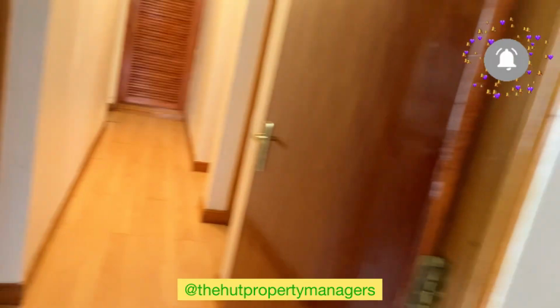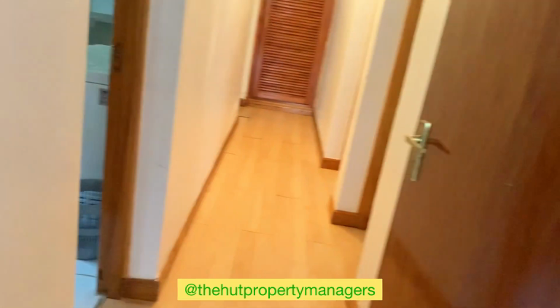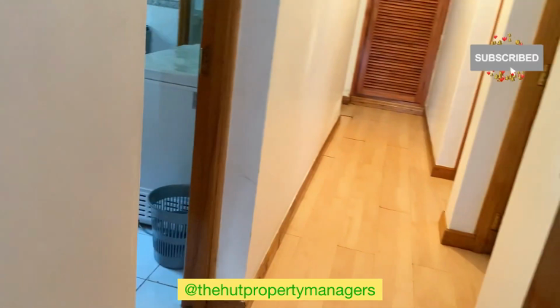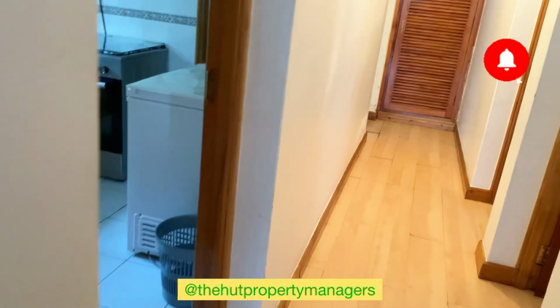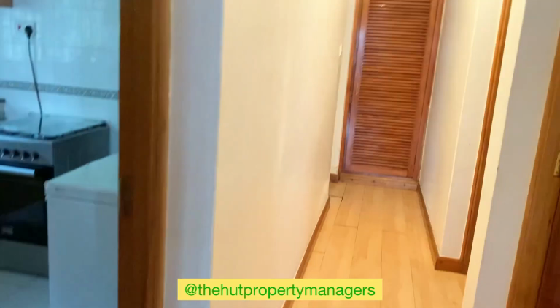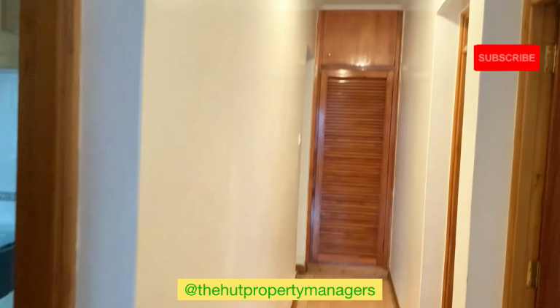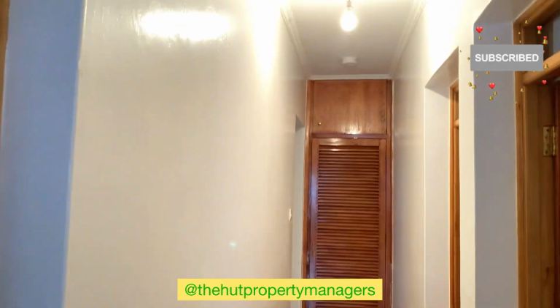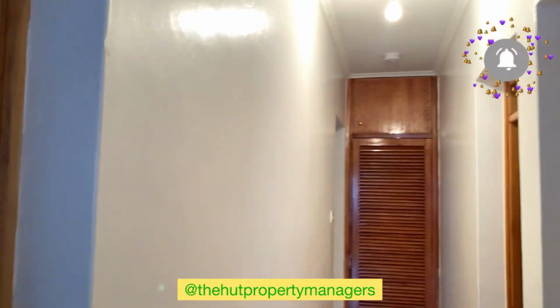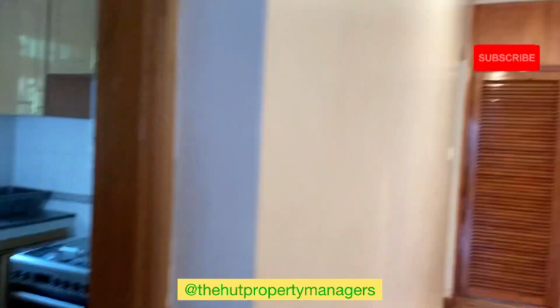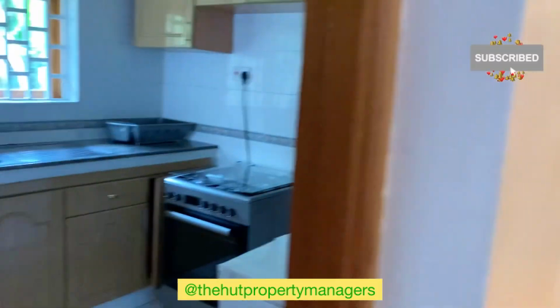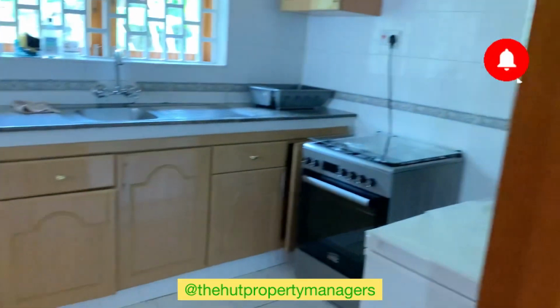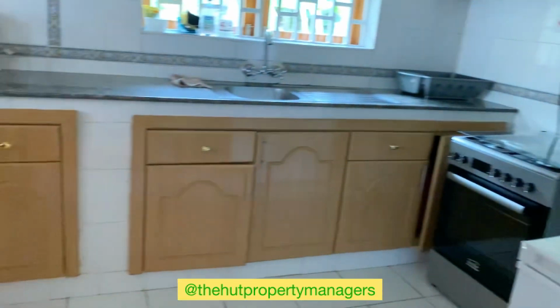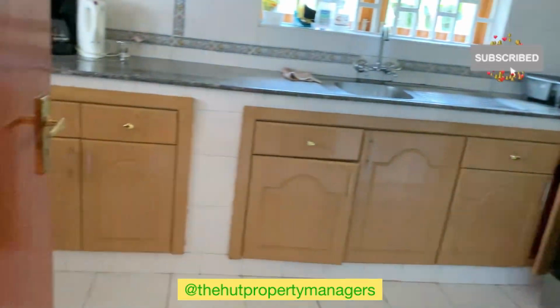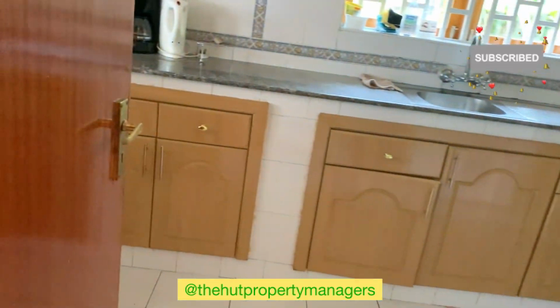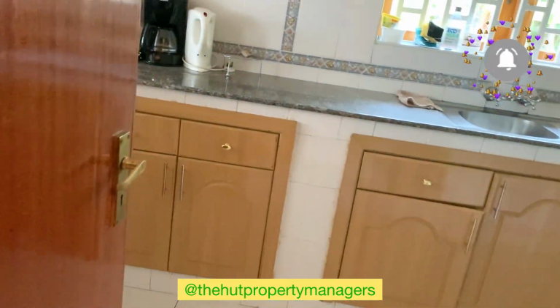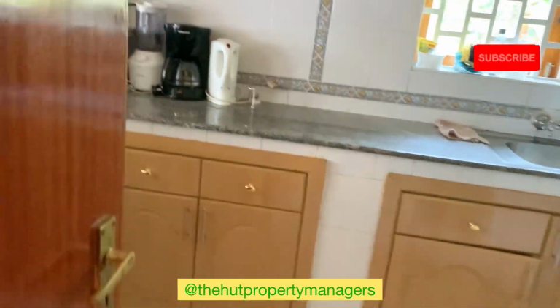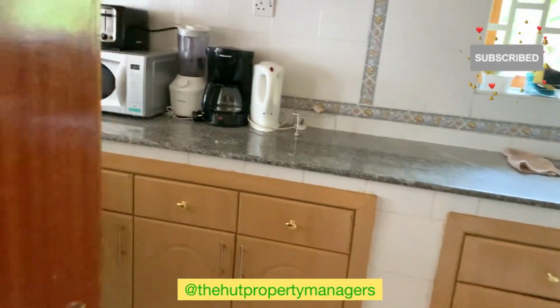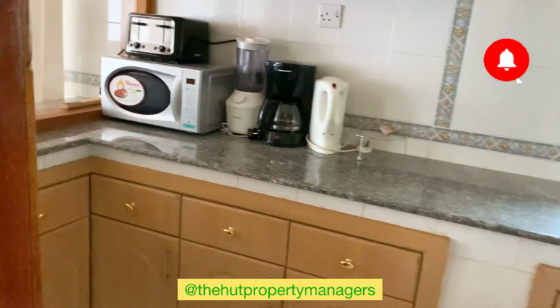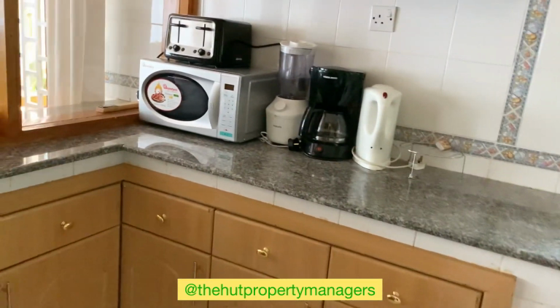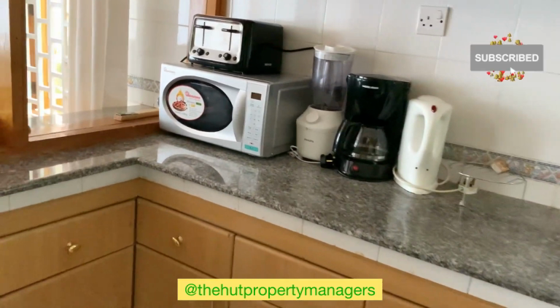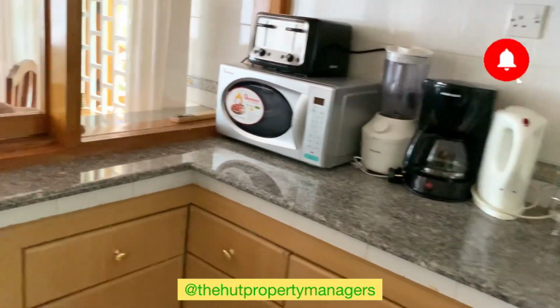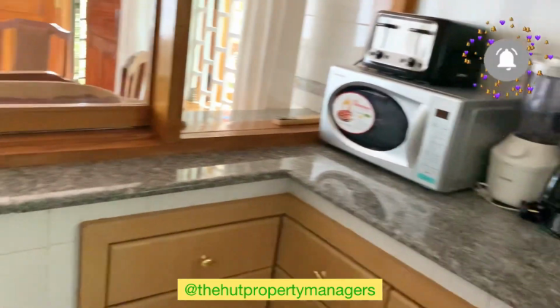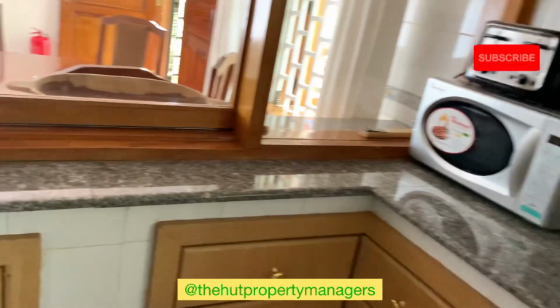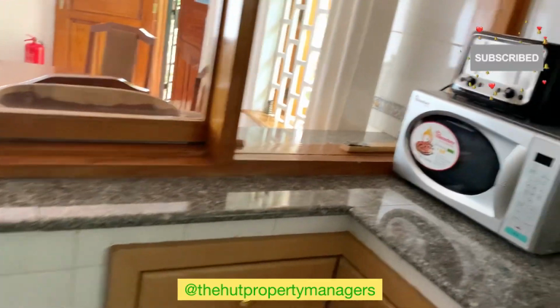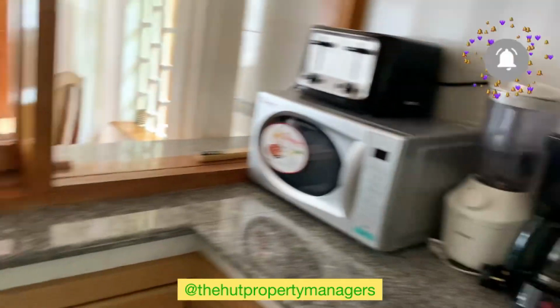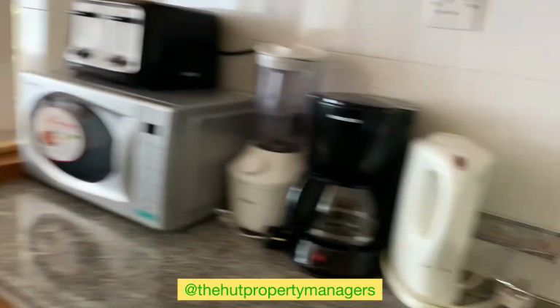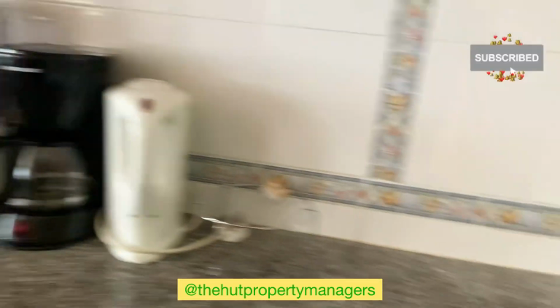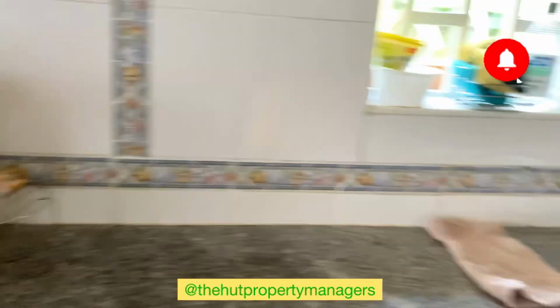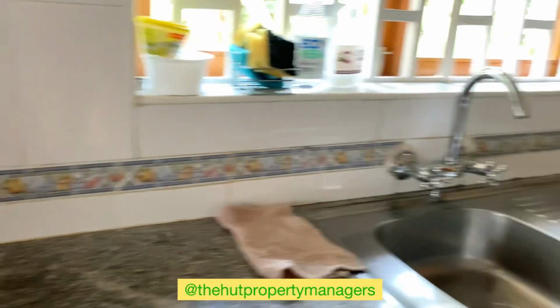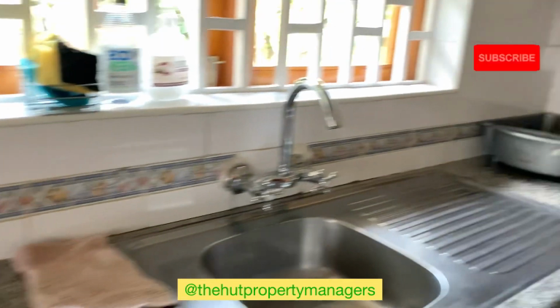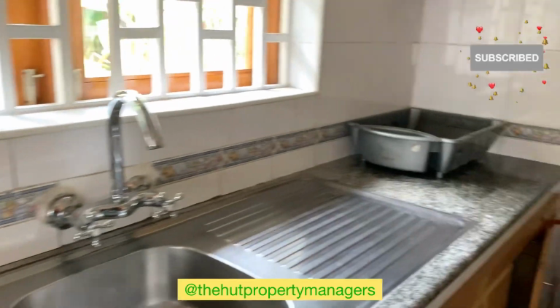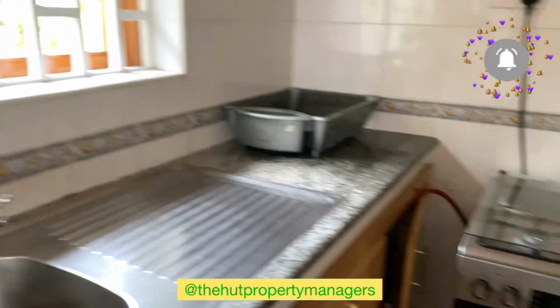And then it has one long corridor that leads you to the bedroom and the kitchen right here, which is fully fitted. You find a freezer, microwave, and blender.